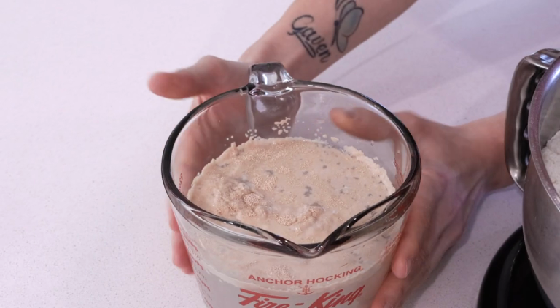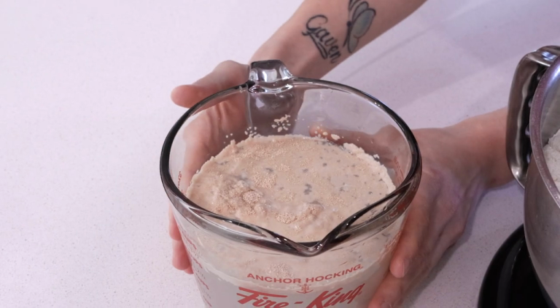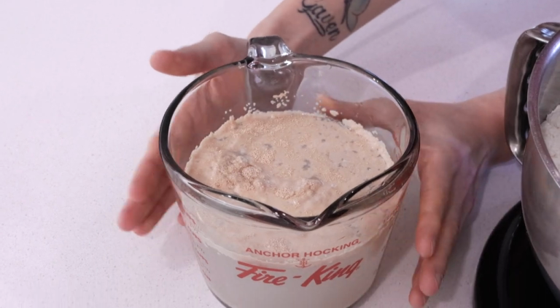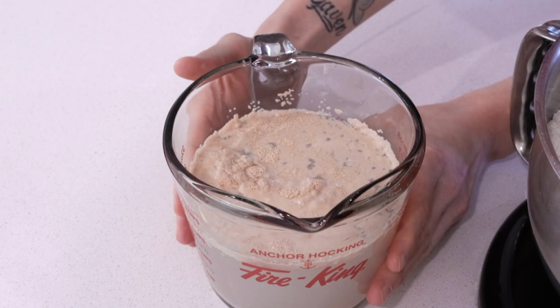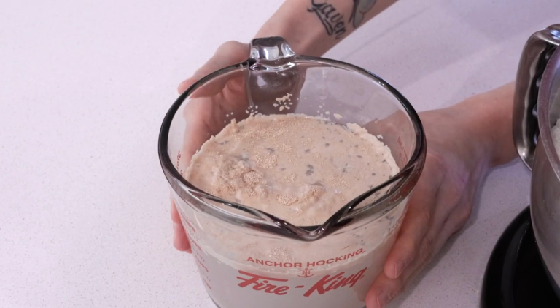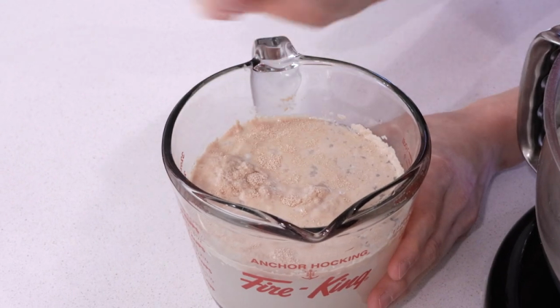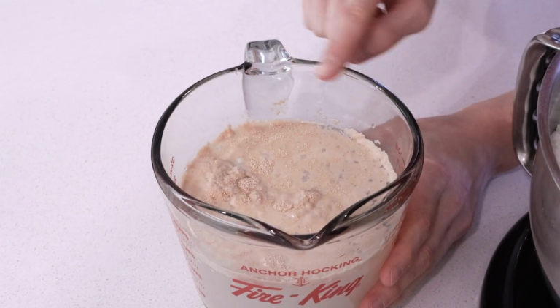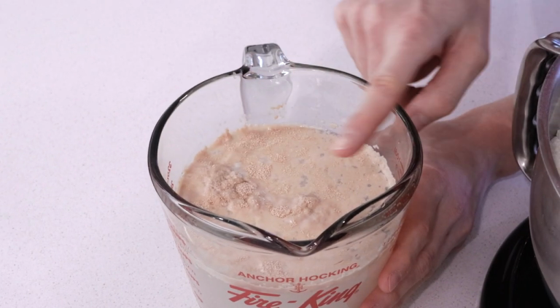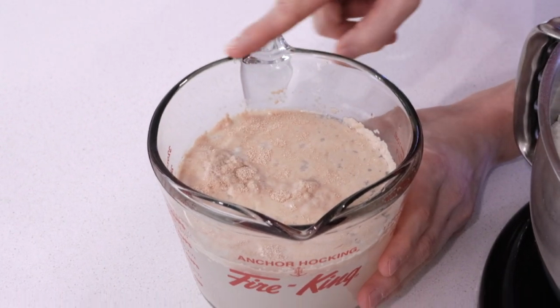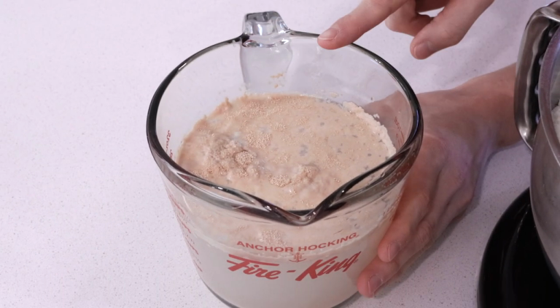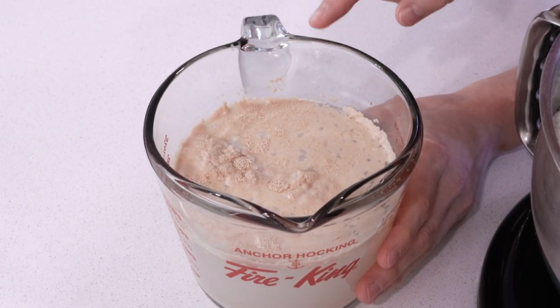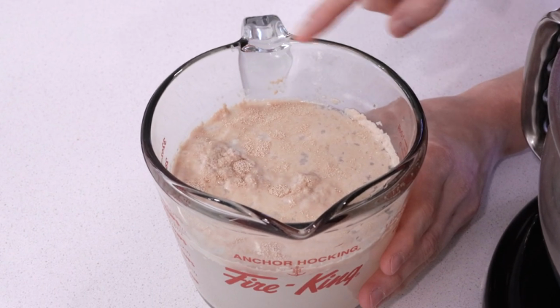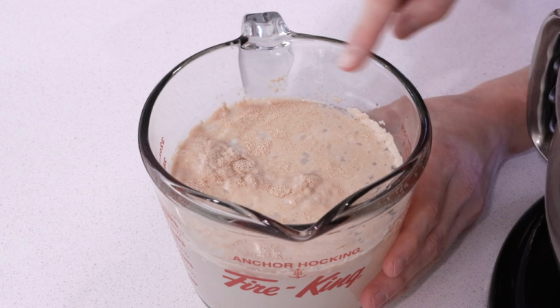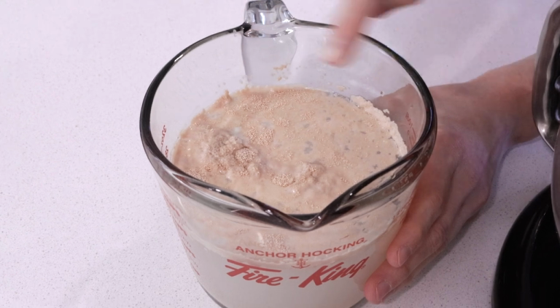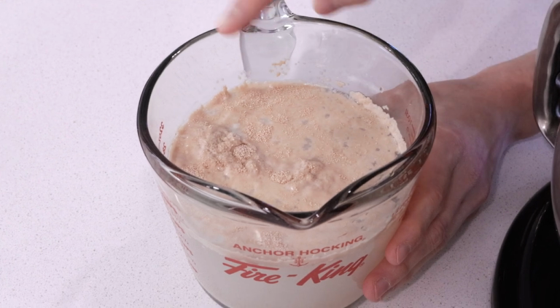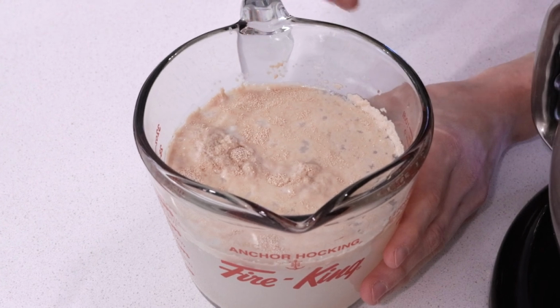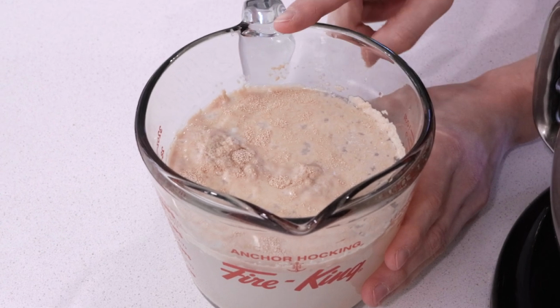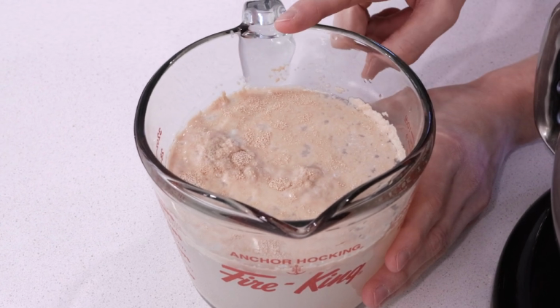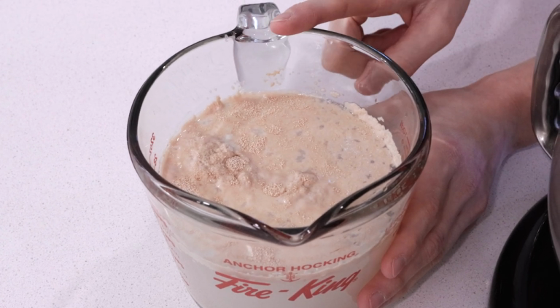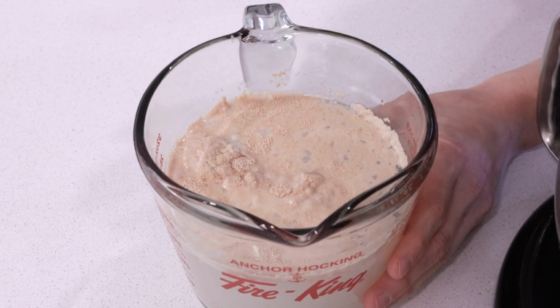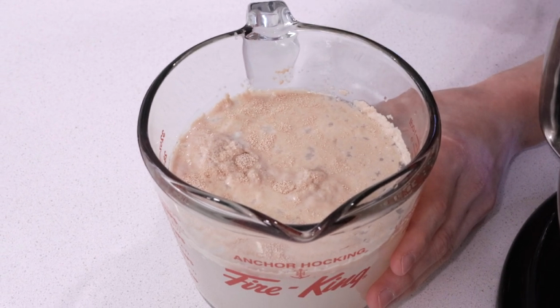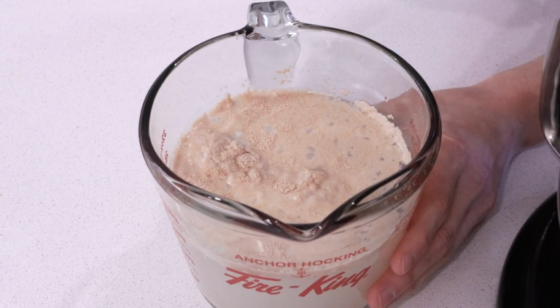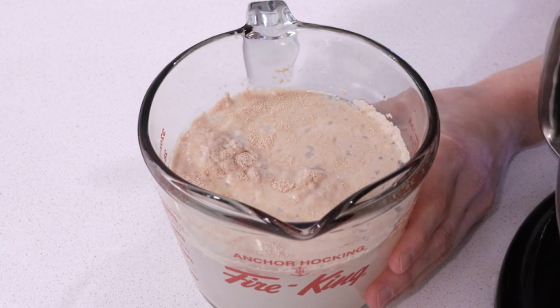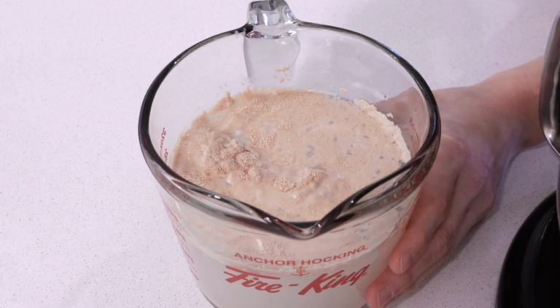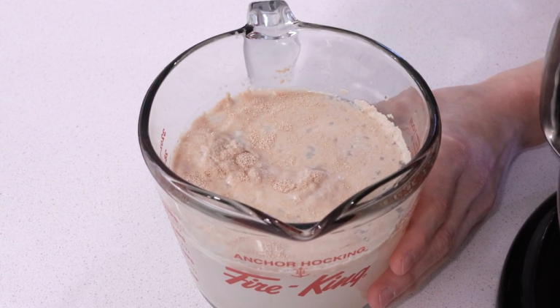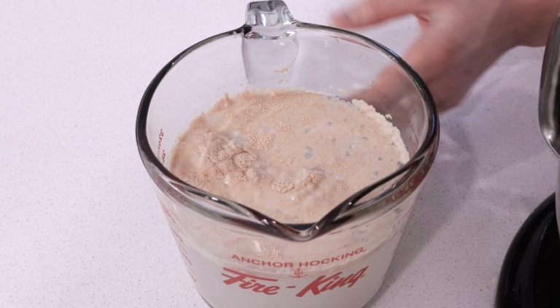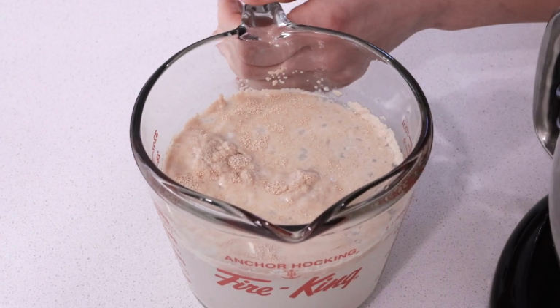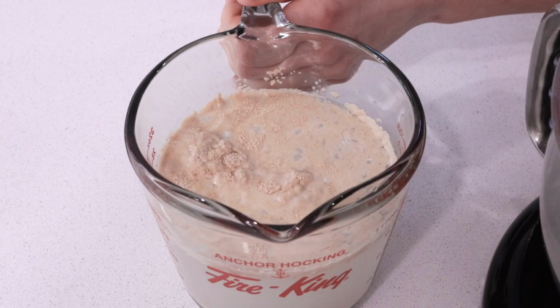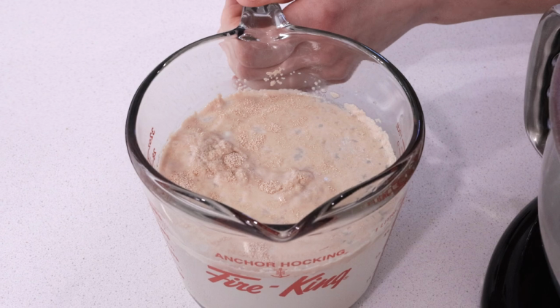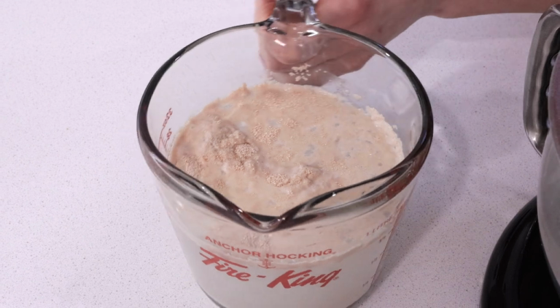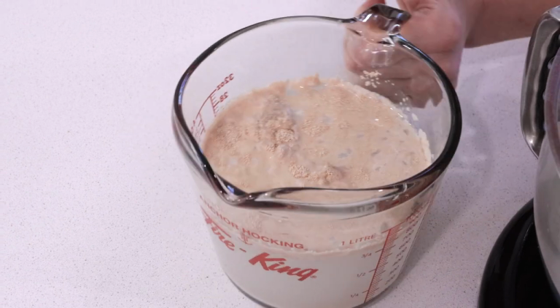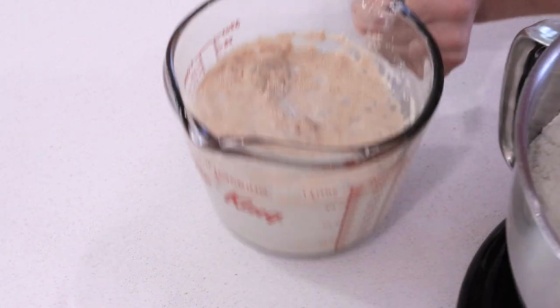It's been a couple of minutes and you can already start to see the yeast get foamy on top. That's what we're looking for — we know it's ready and we can put it in the stand mixer and get it going.